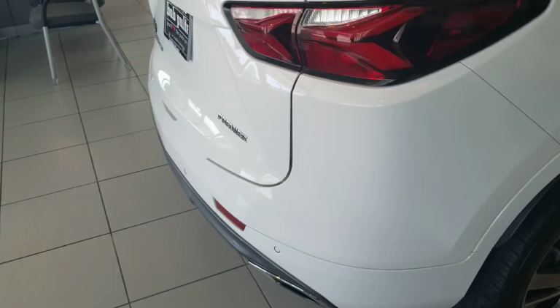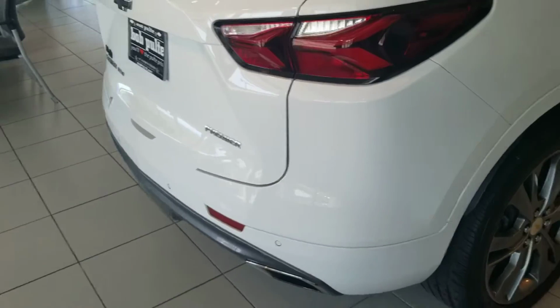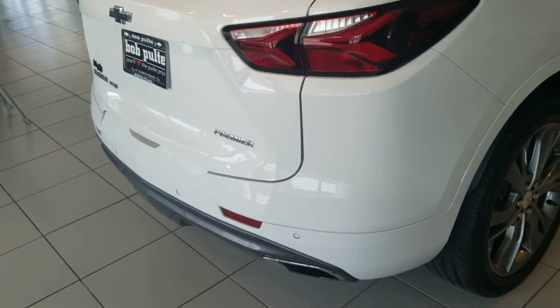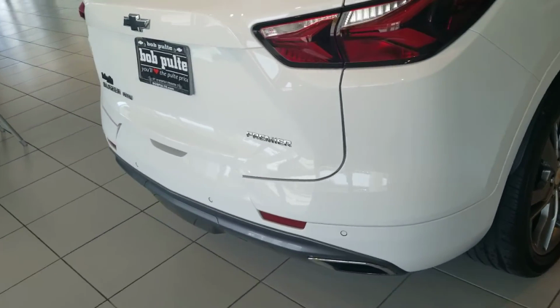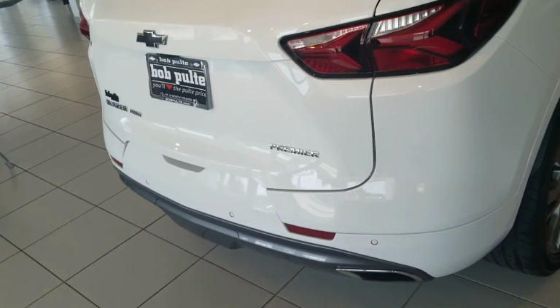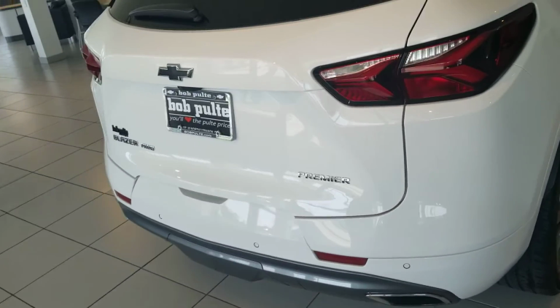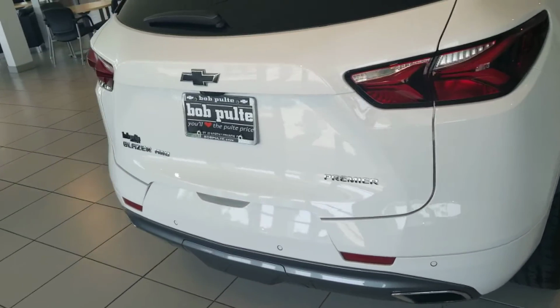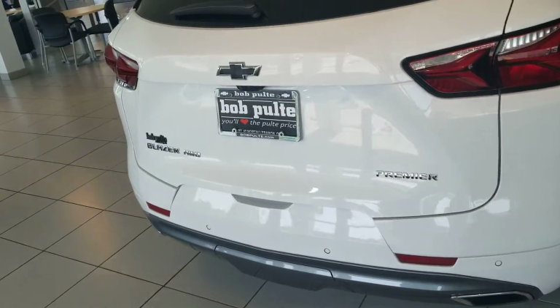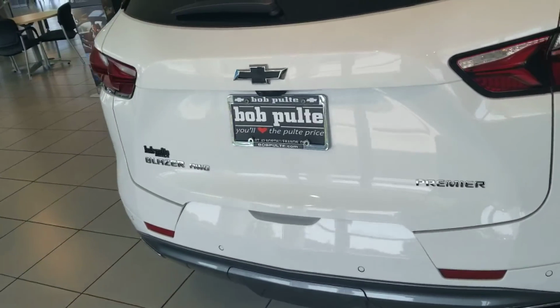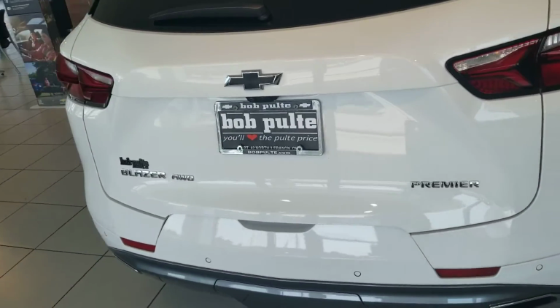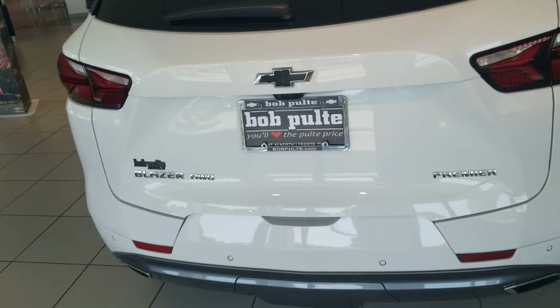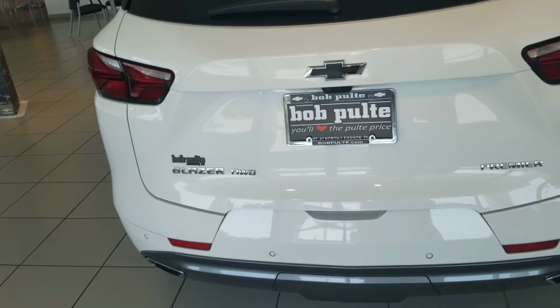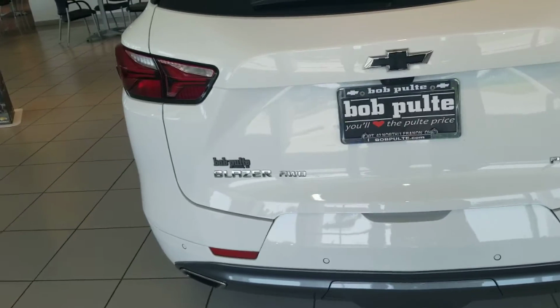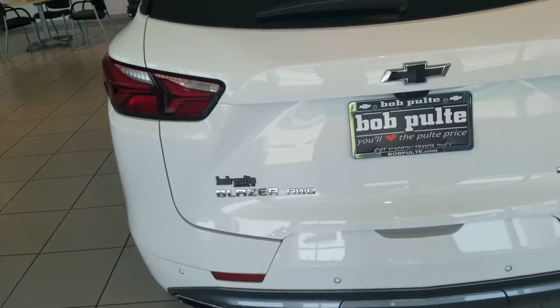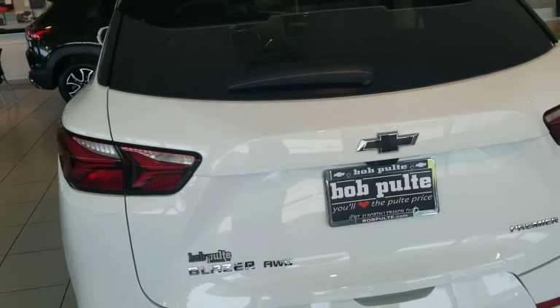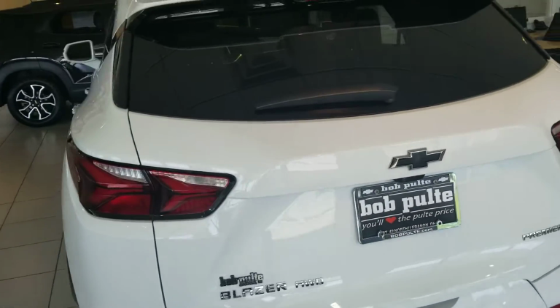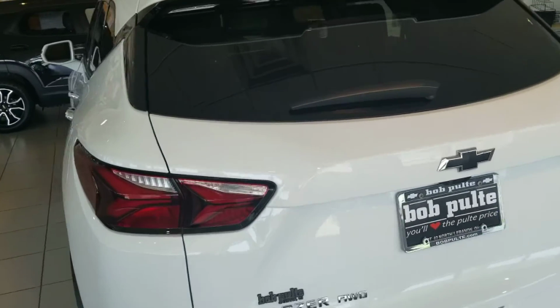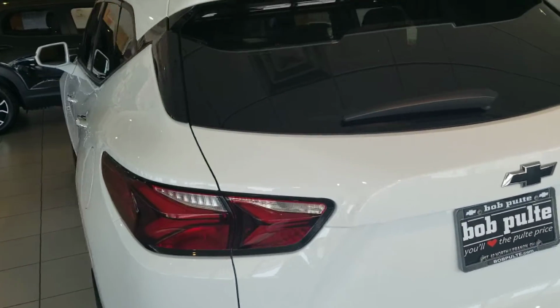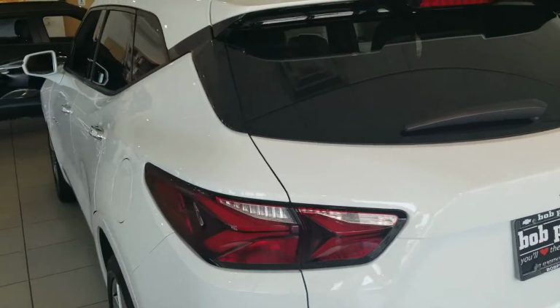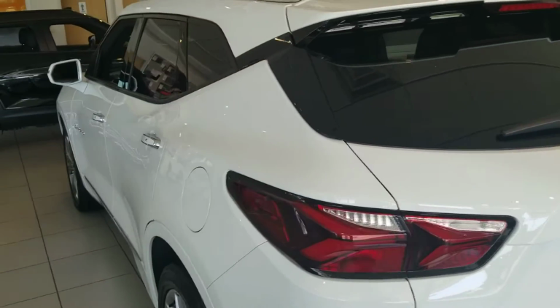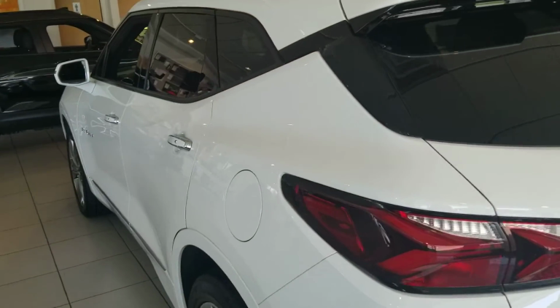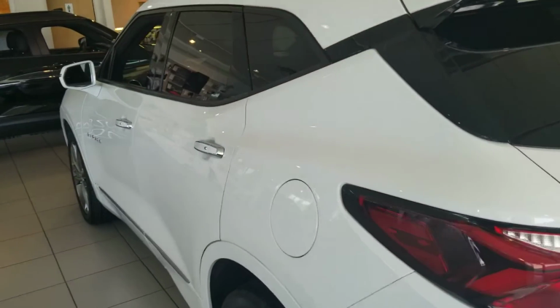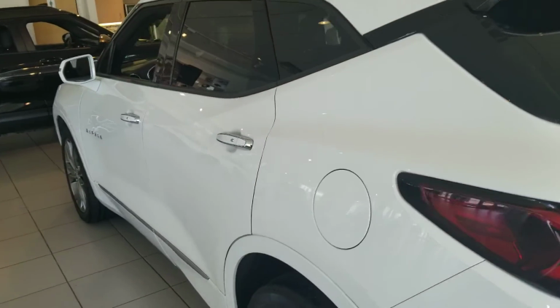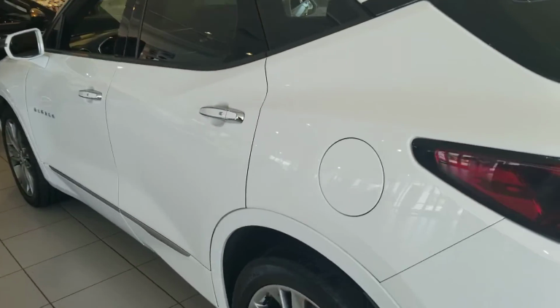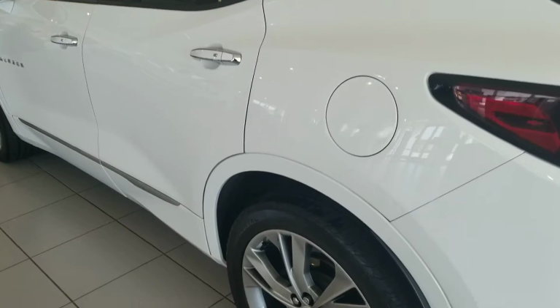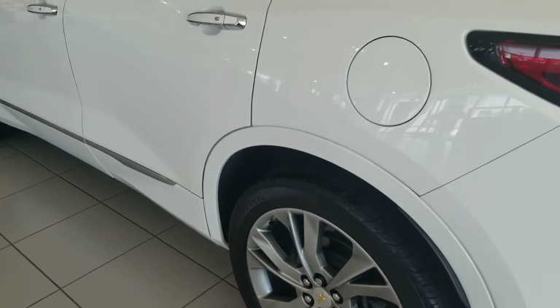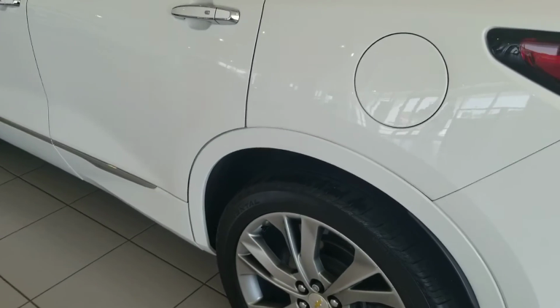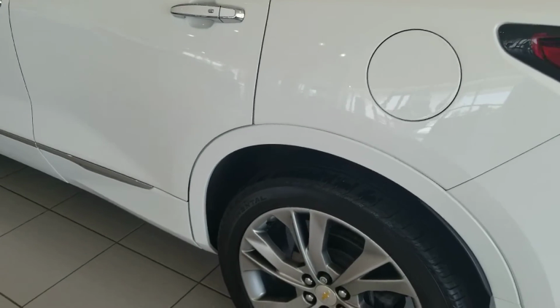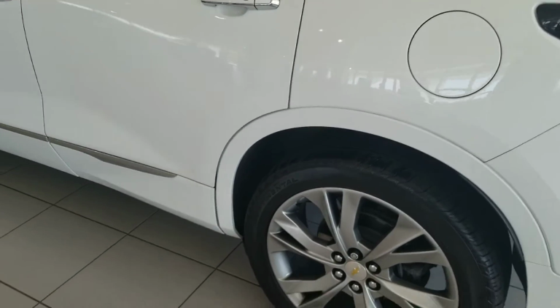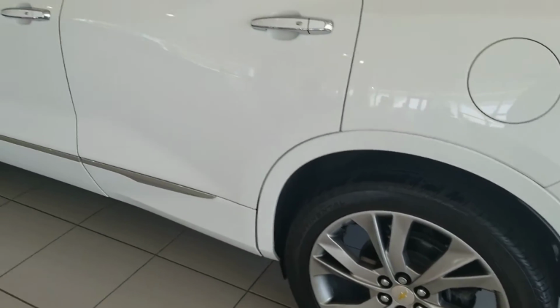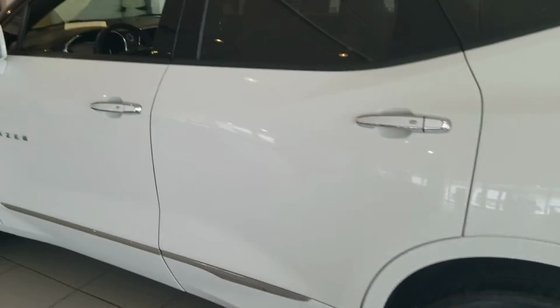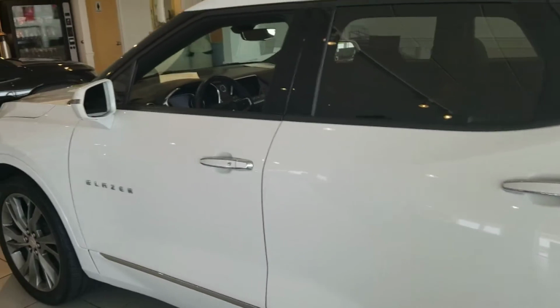I don't believe it is certified pre-owned, but if it were, it would come with an additional 12 months and 12,000 miles bumper-to-bumper warranty, and the powertrain would go out to six years and a hundred thousand miles.